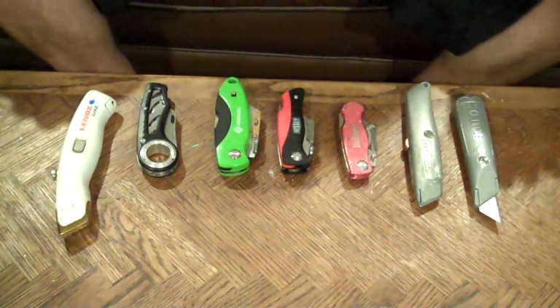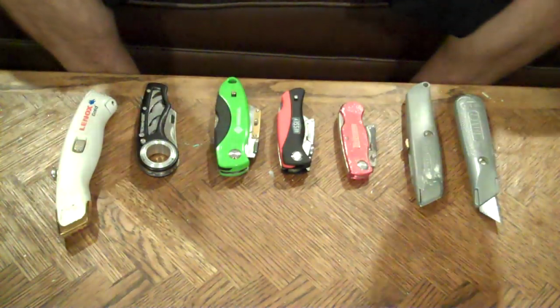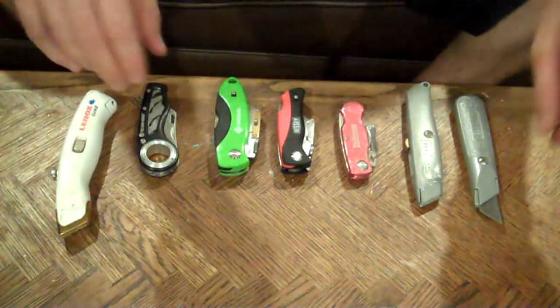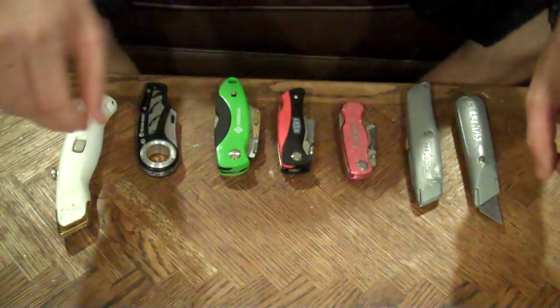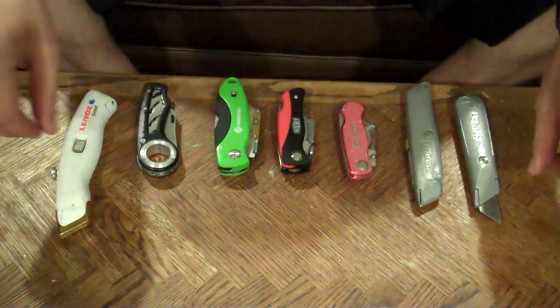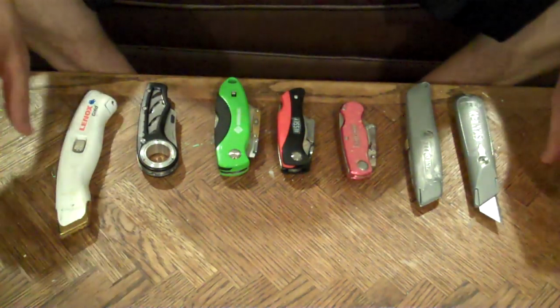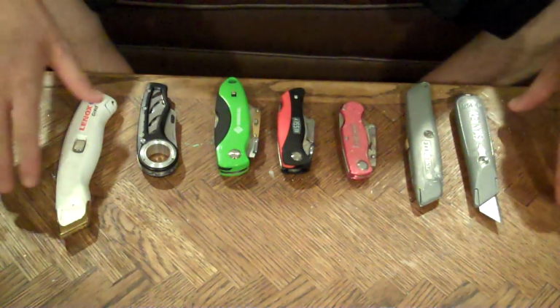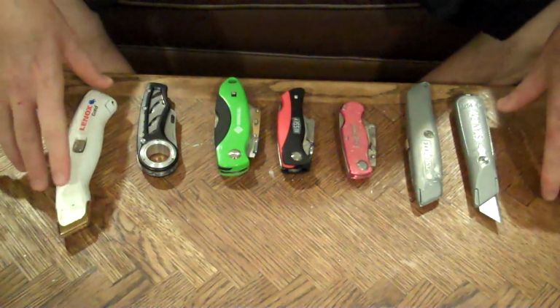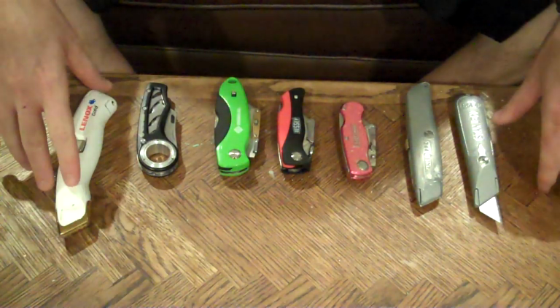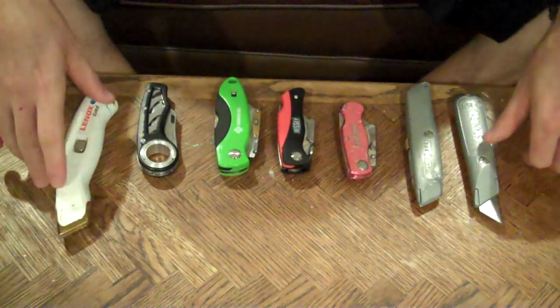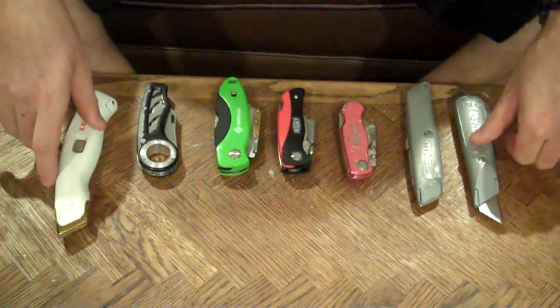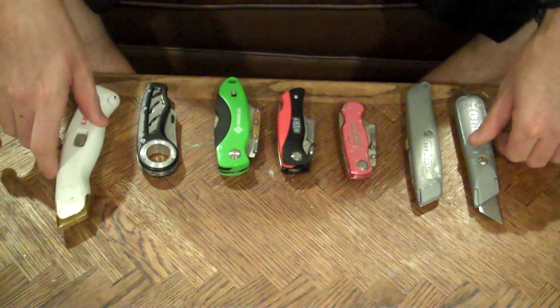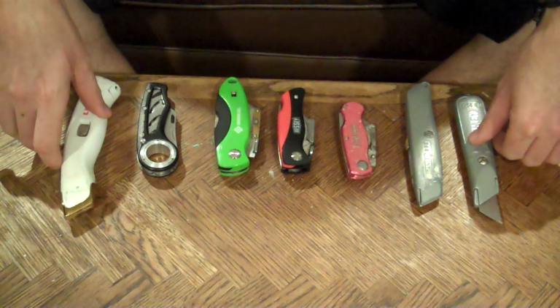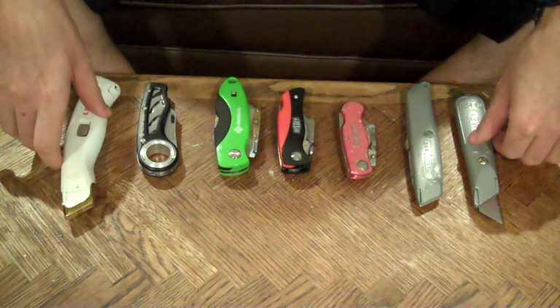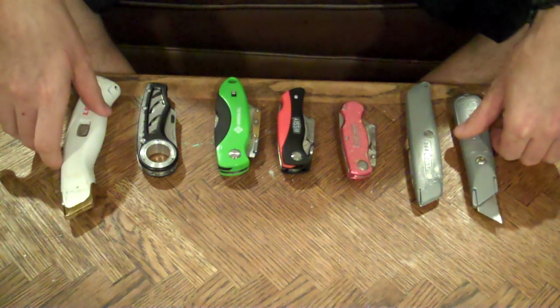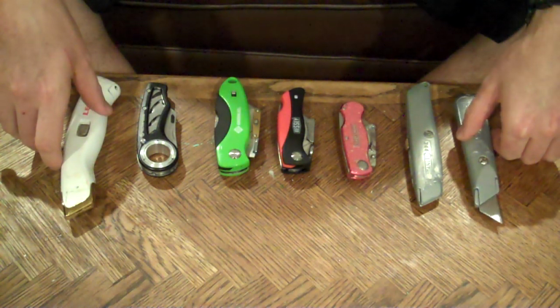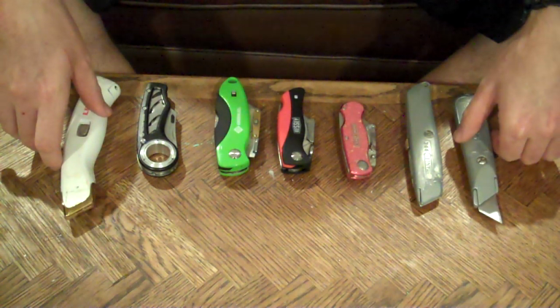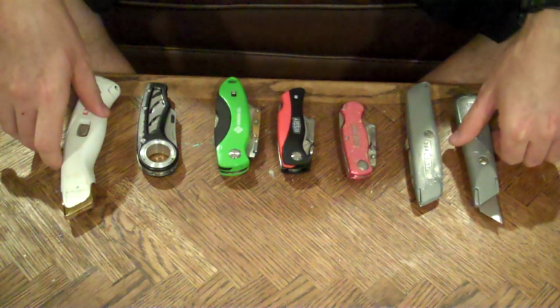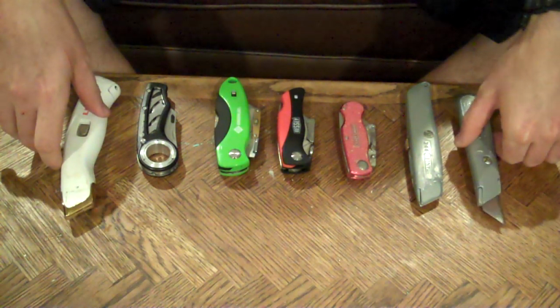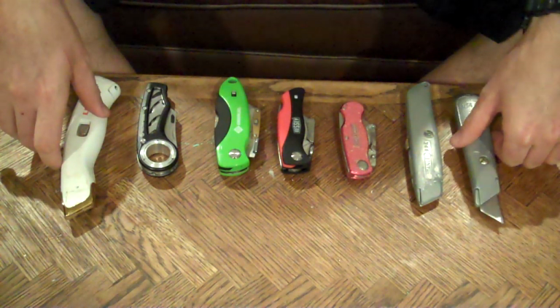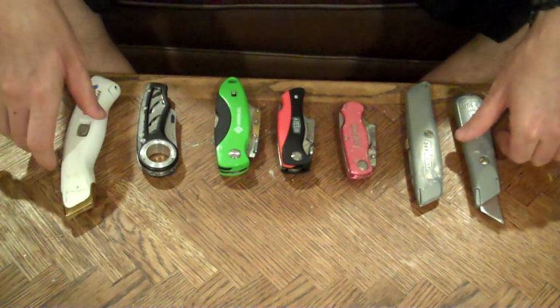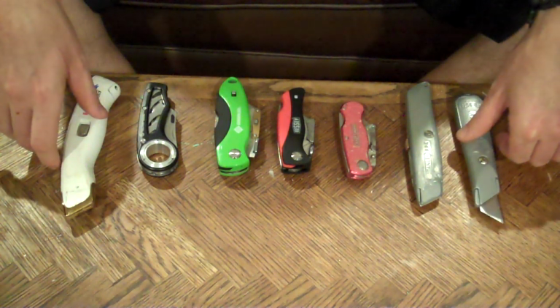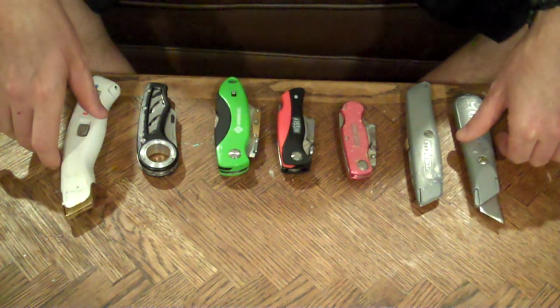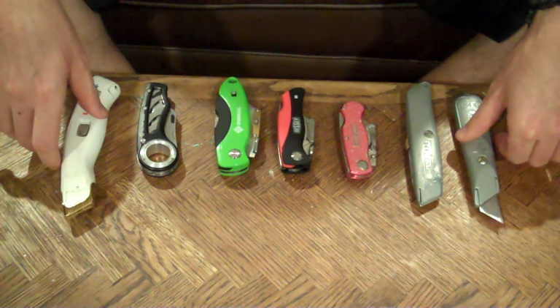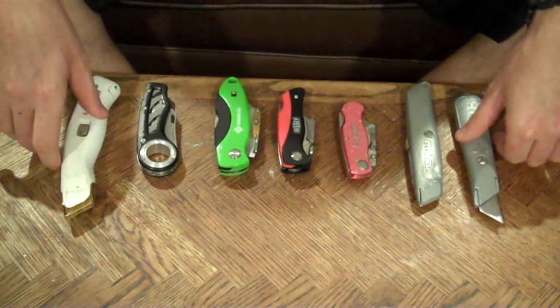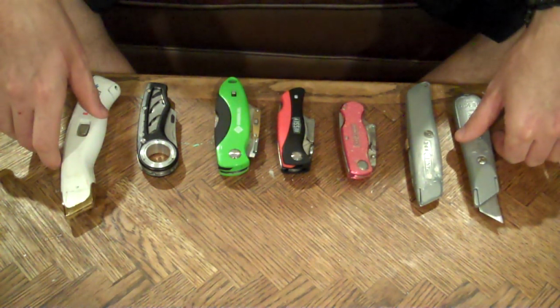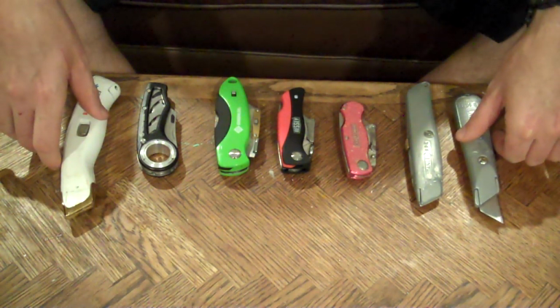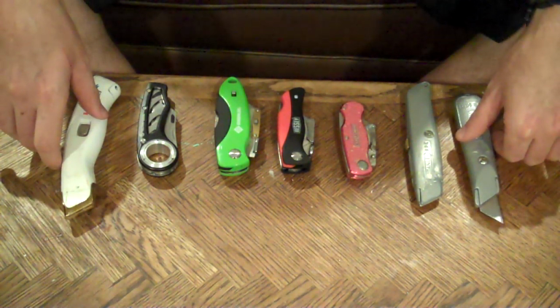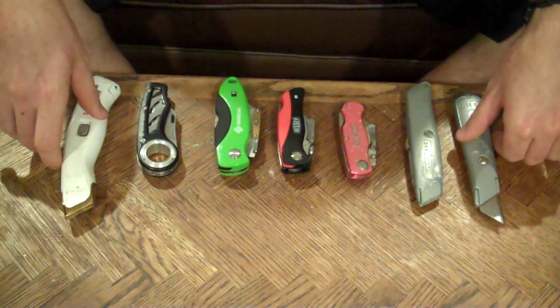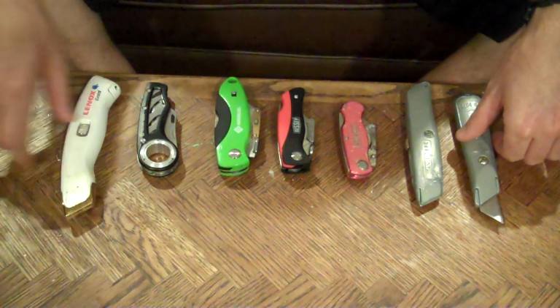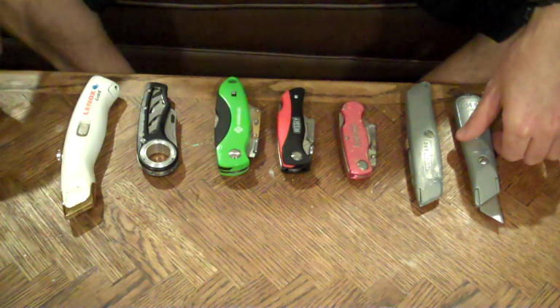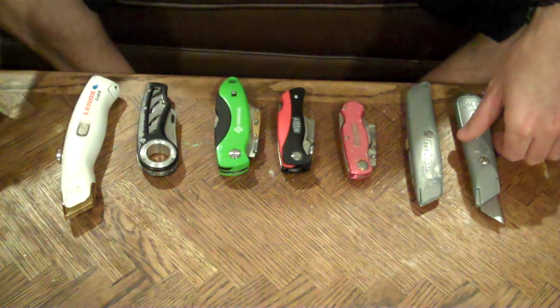I want to do a little utility knife review. Here are all the ones I've collected over the years. Some I like a little bit more than others.